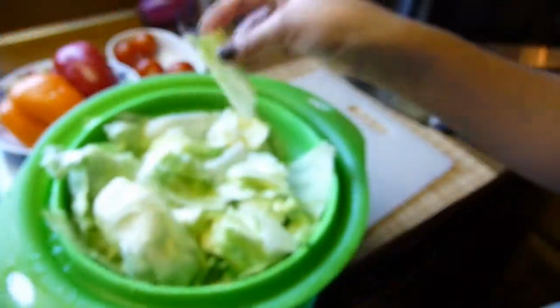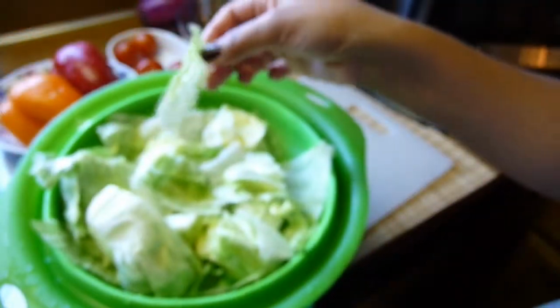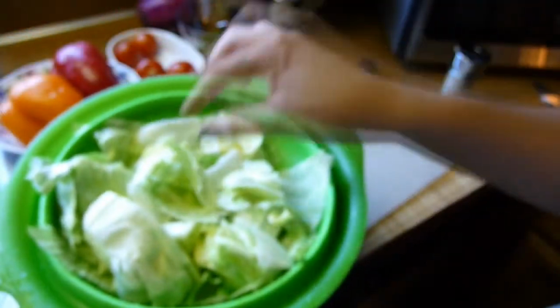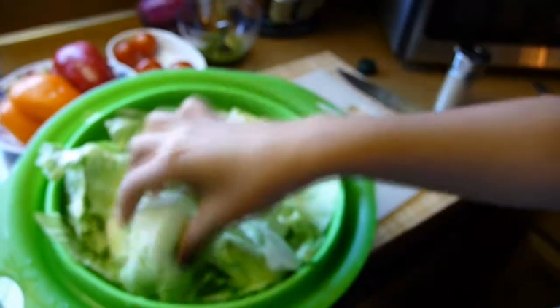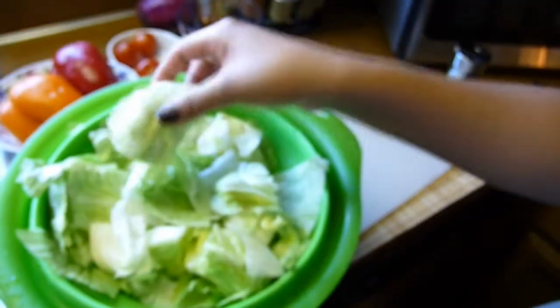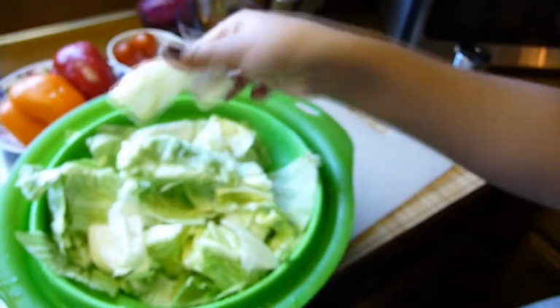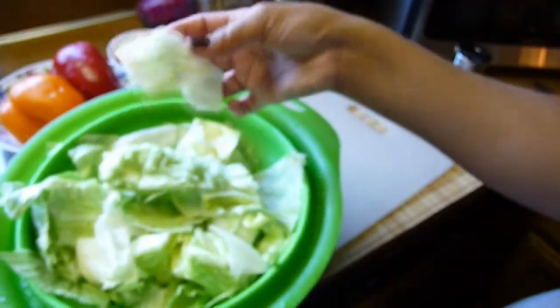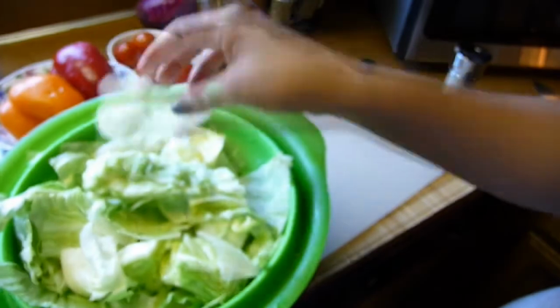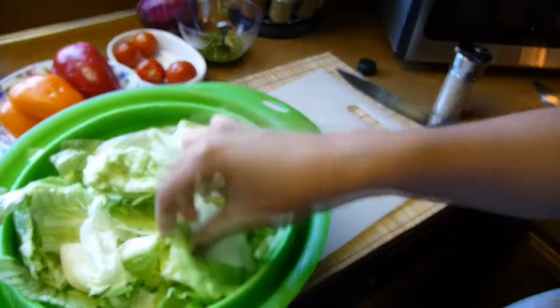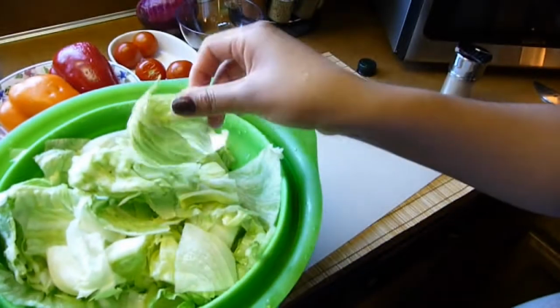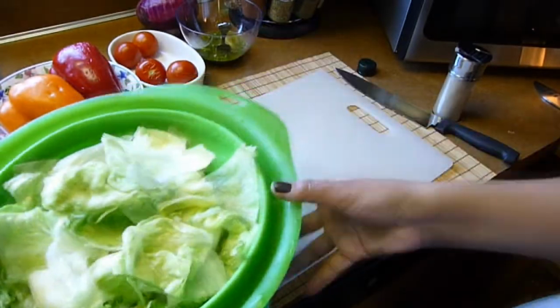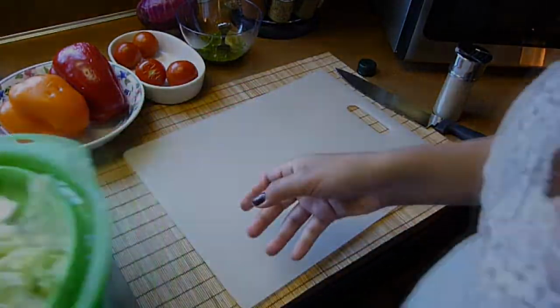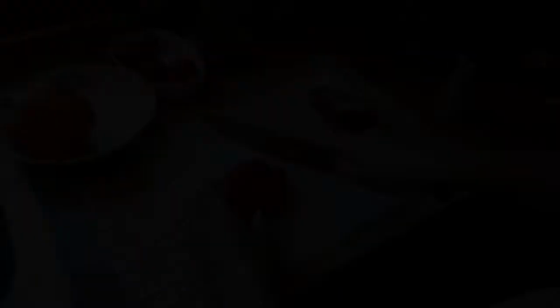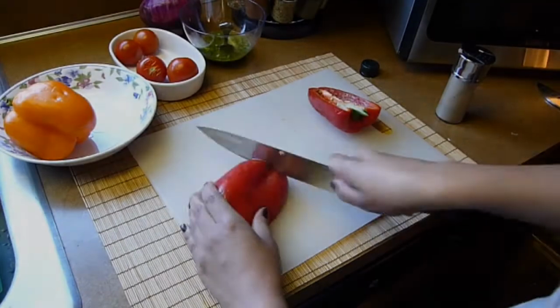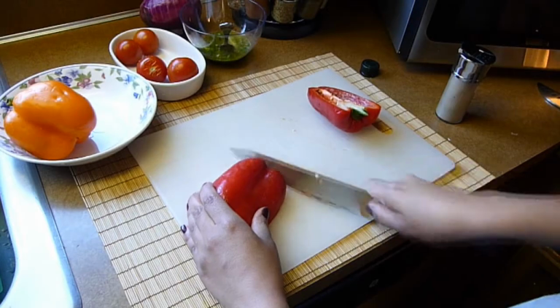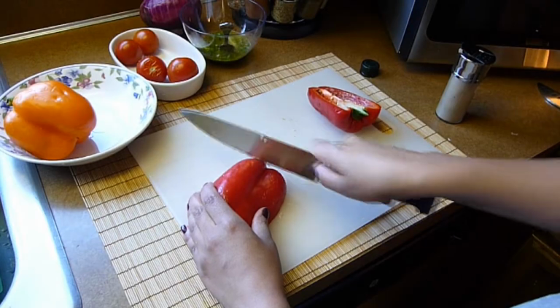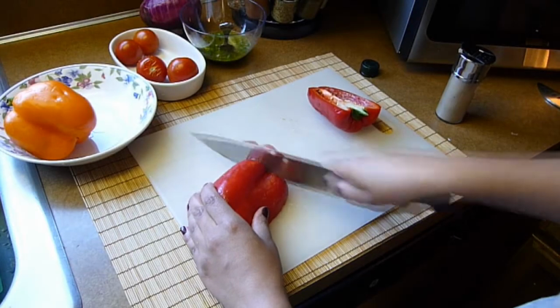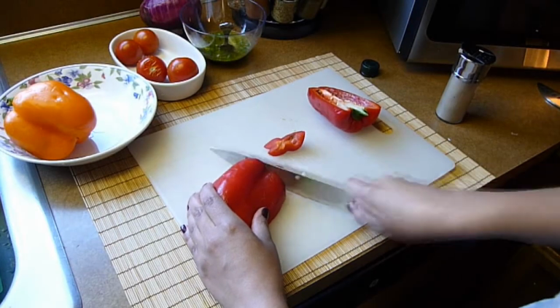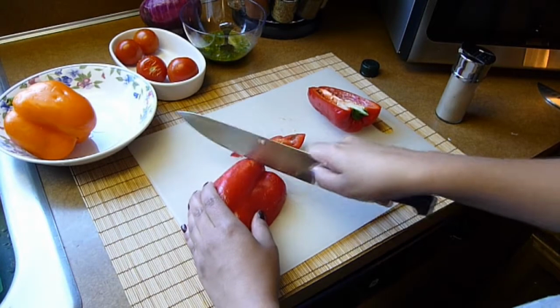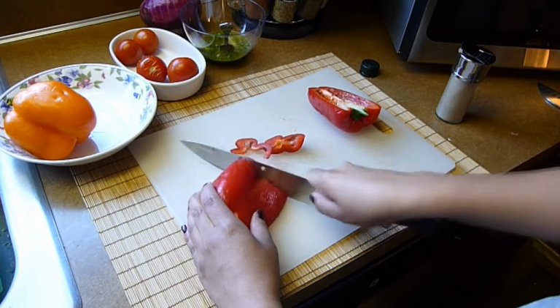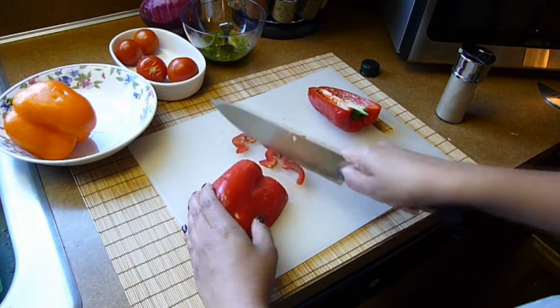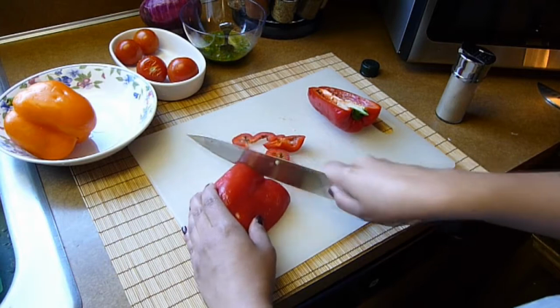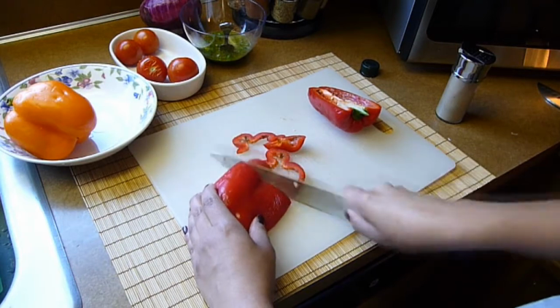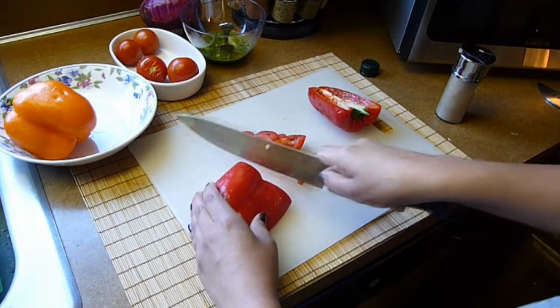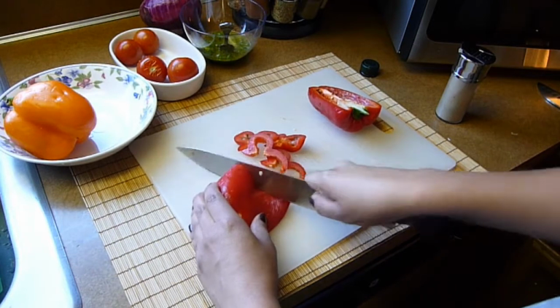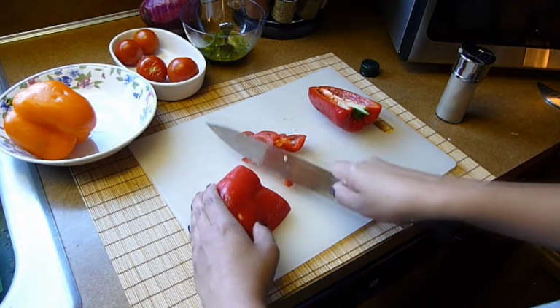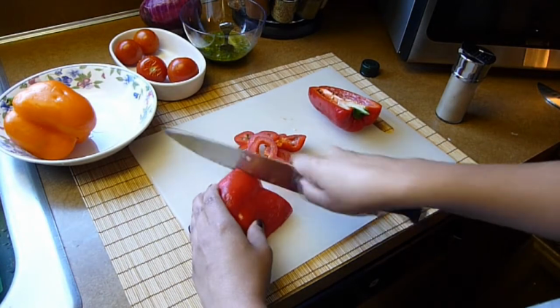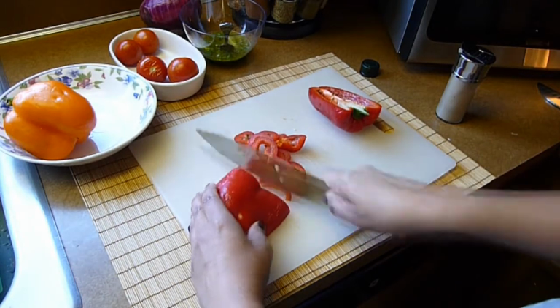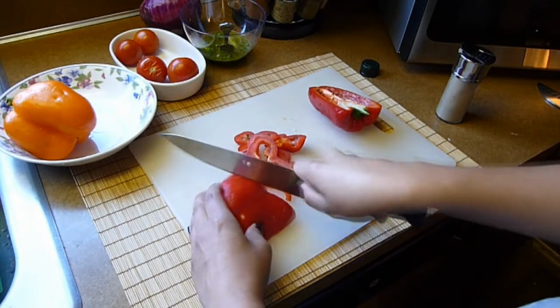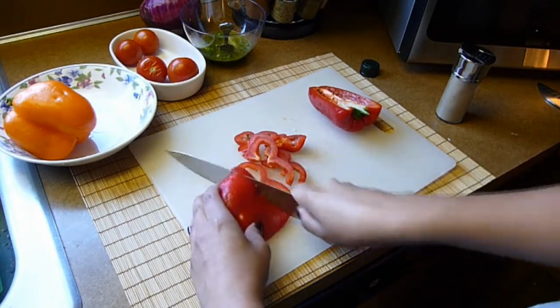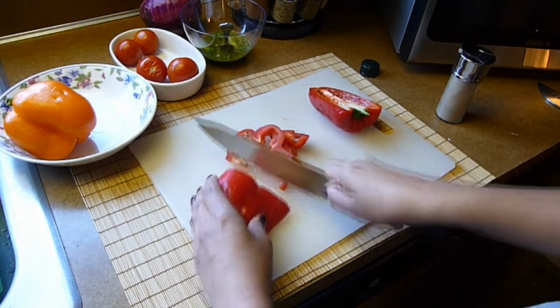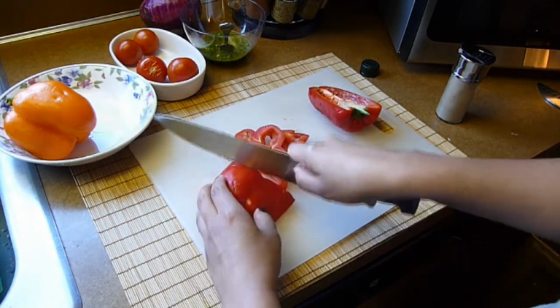As you can see, I already washed and chopped the lettuce in big chunks. I also washed the rest of the vegetables. Now I'm going to be working with the bell peppers. I removed the seeds and now I'm going to cut them in quarter inch slices.